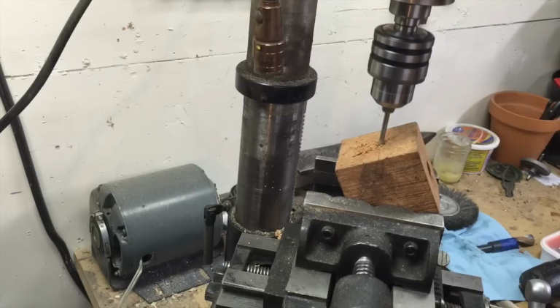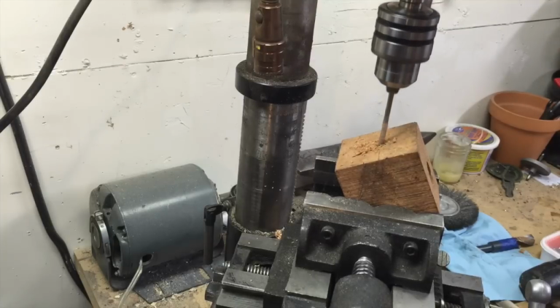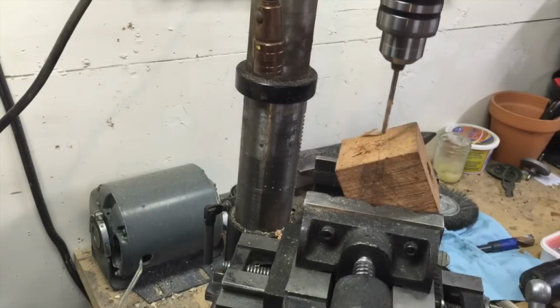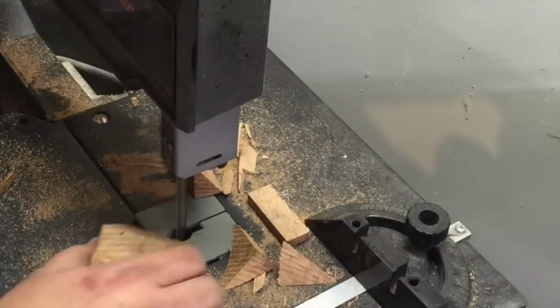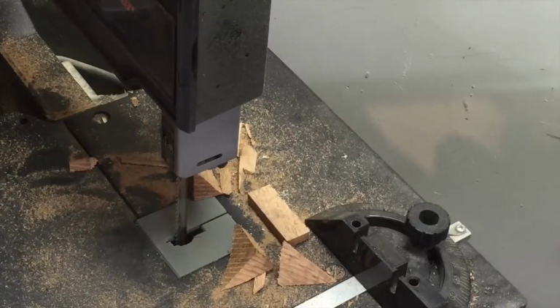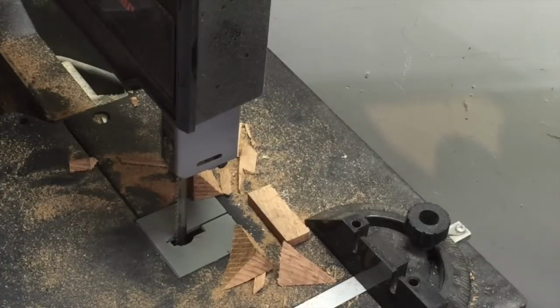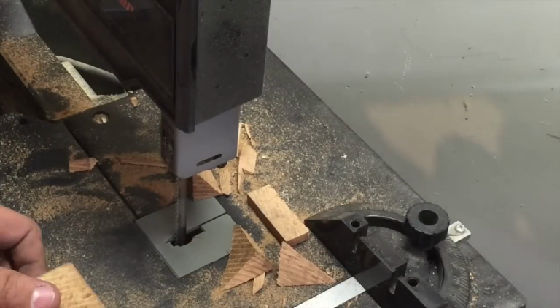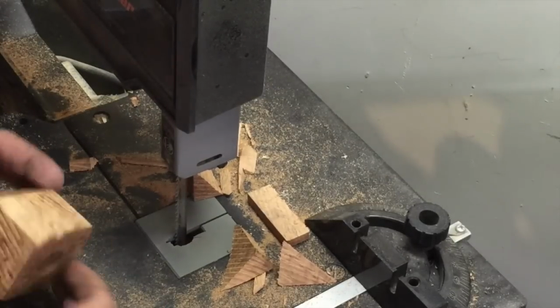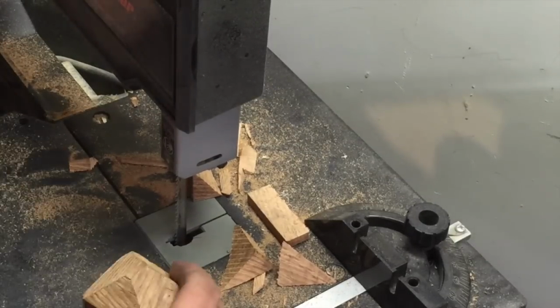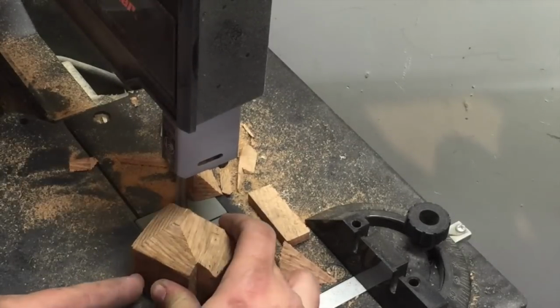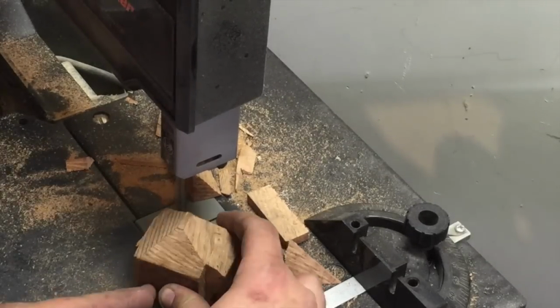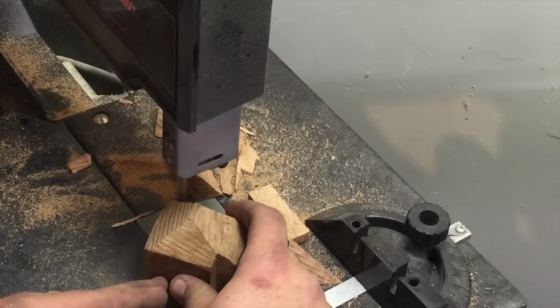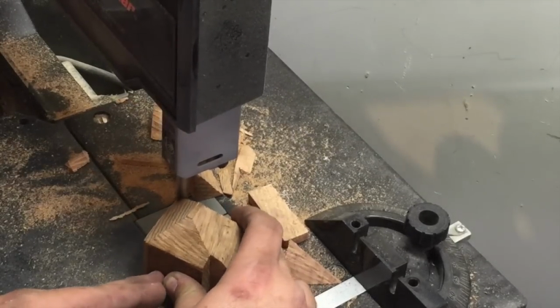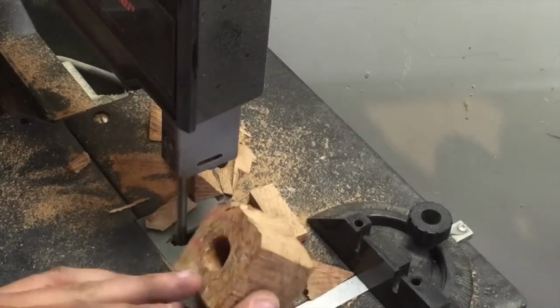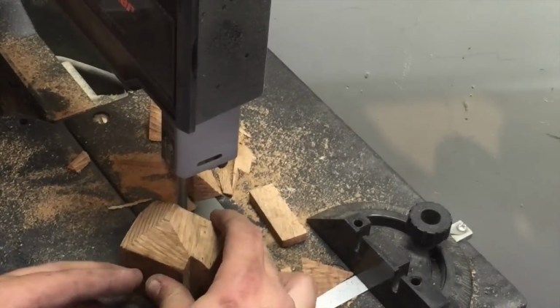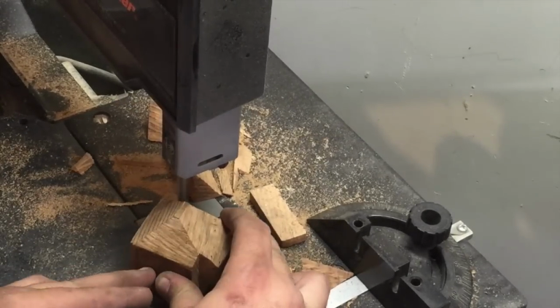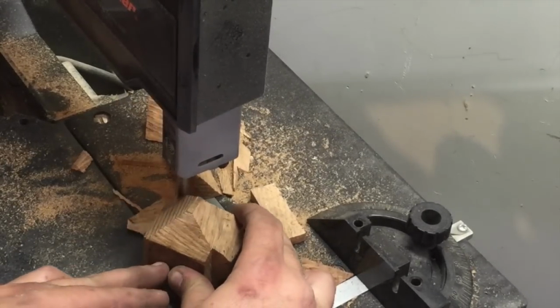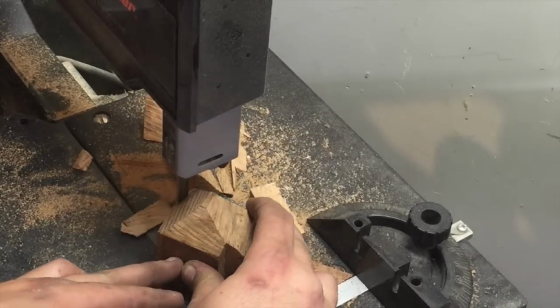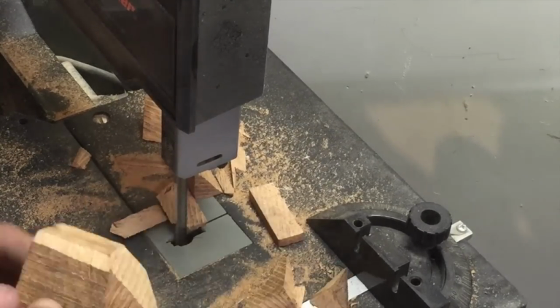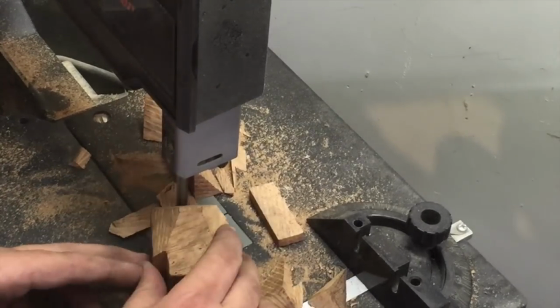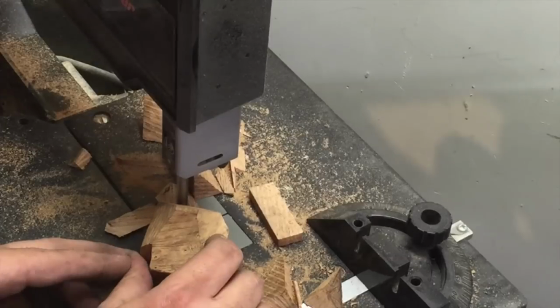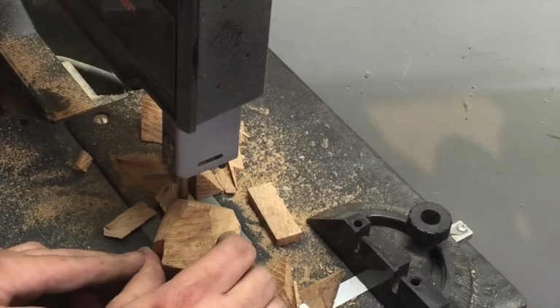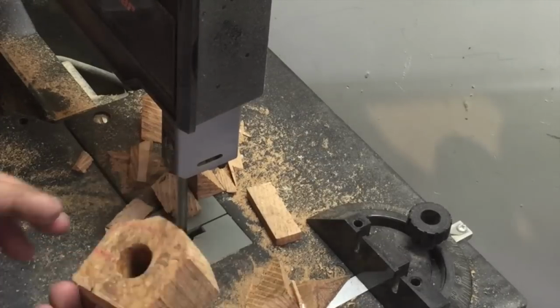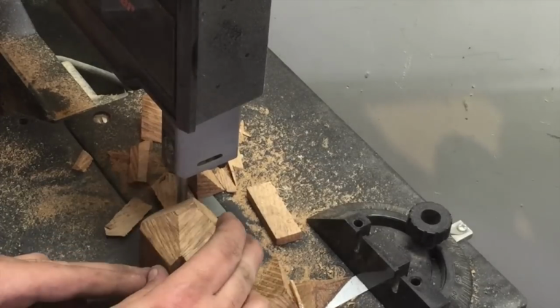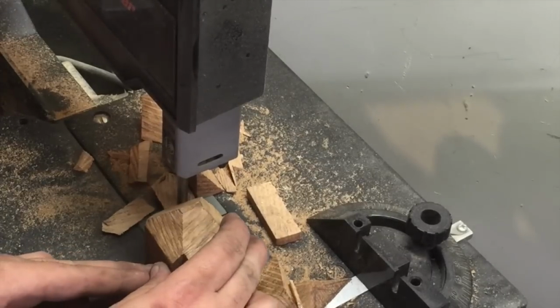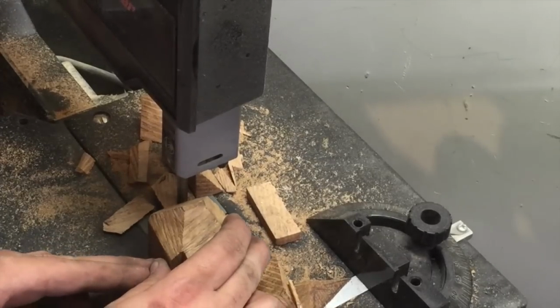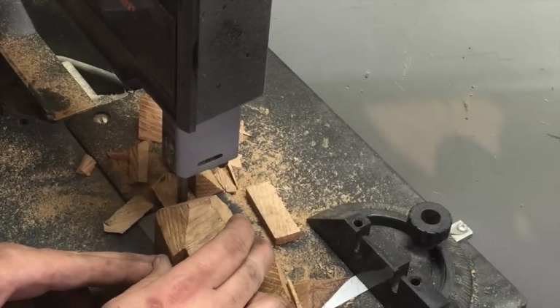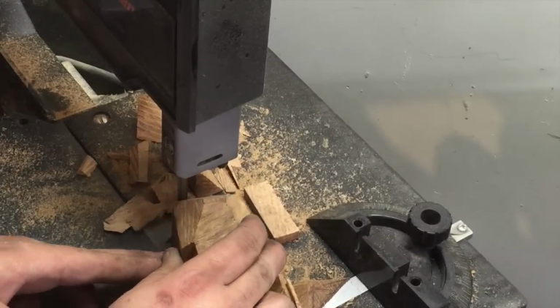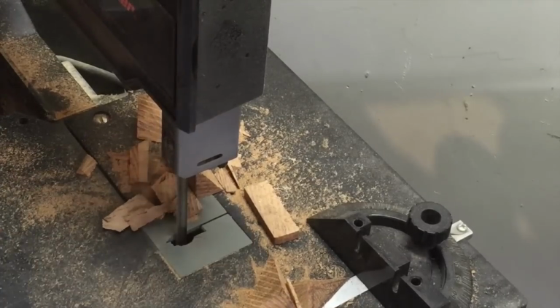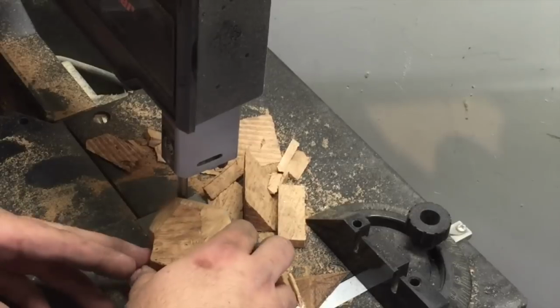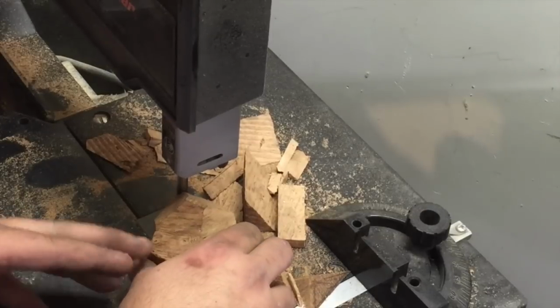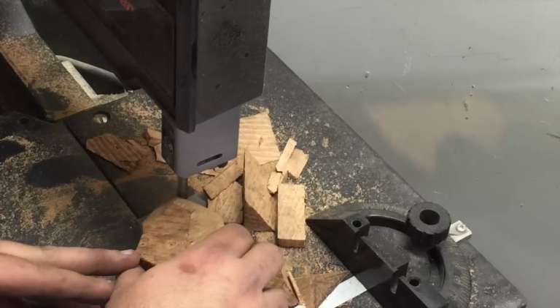Once that was done, we could cut out the major pieces on the bandsaw, start knocking away everything that didn't need to be there, and you can see a shape start to take place just with these rough gross cuts.